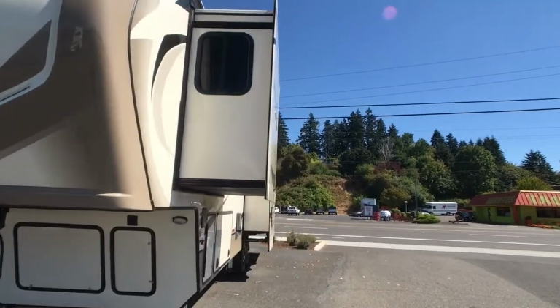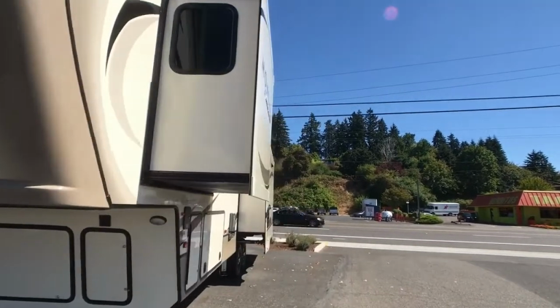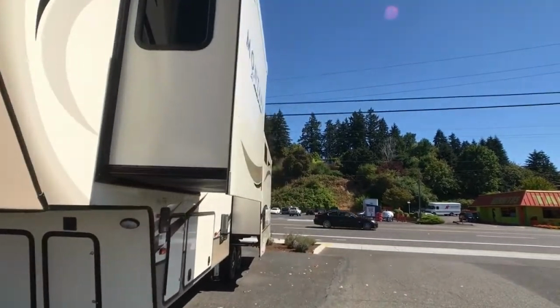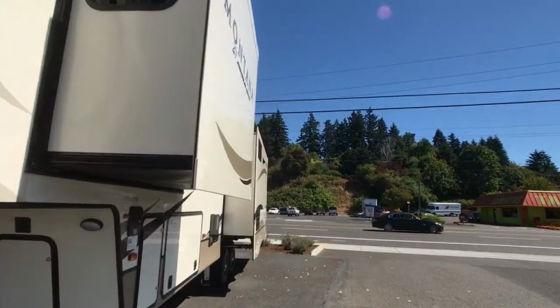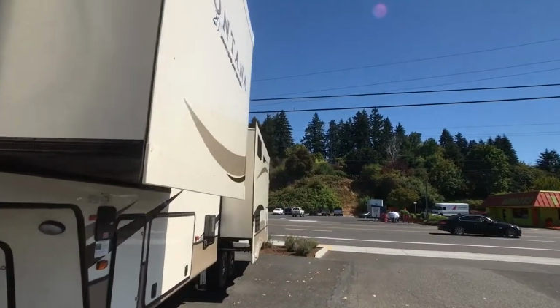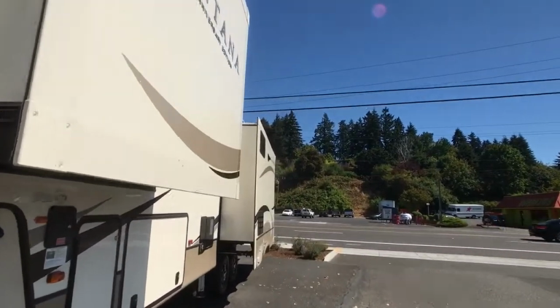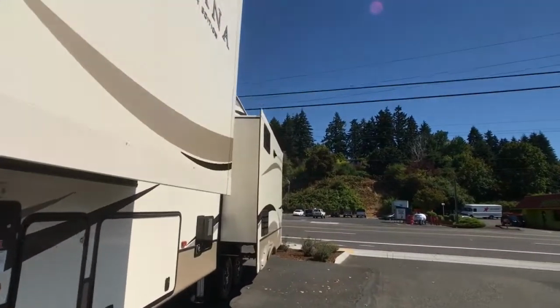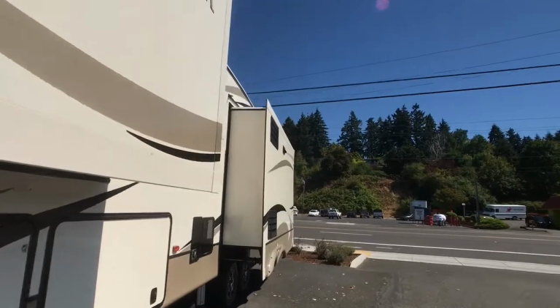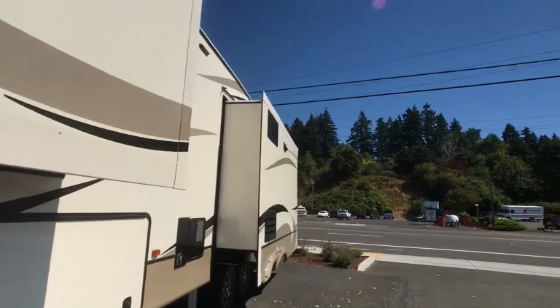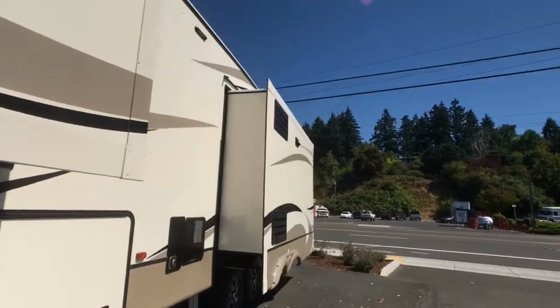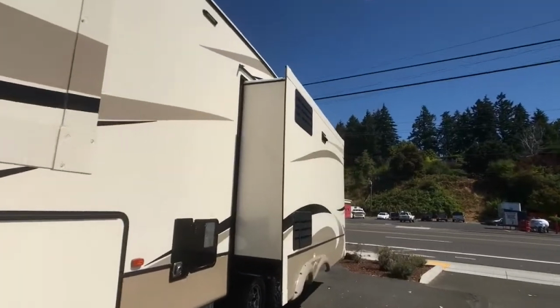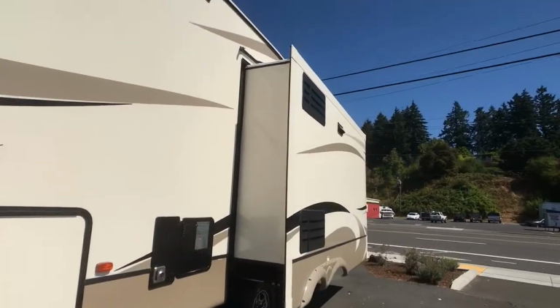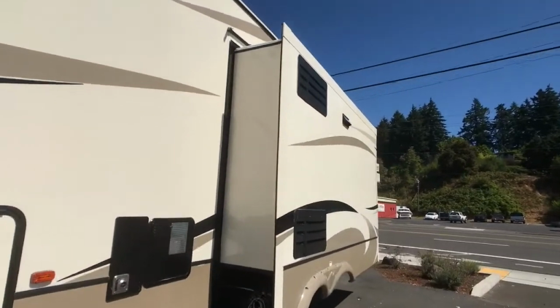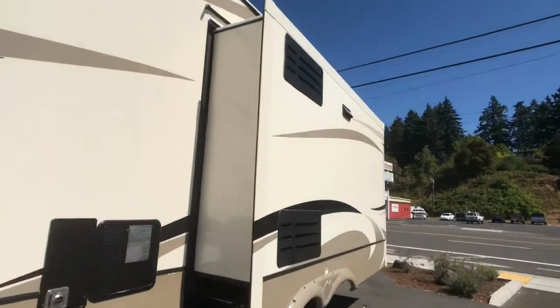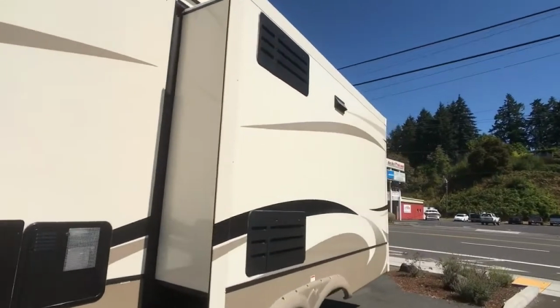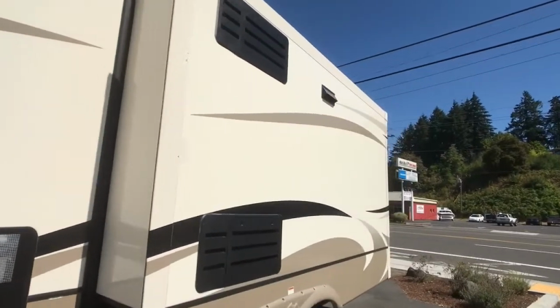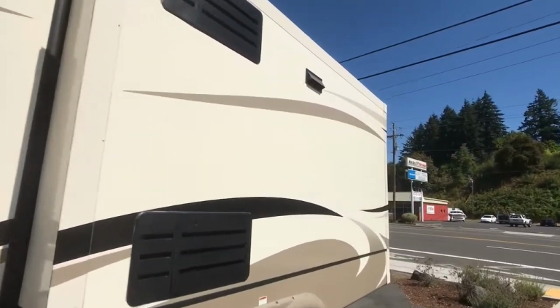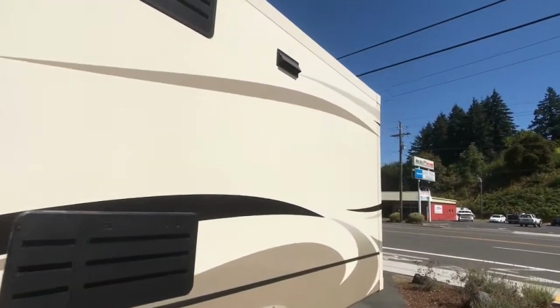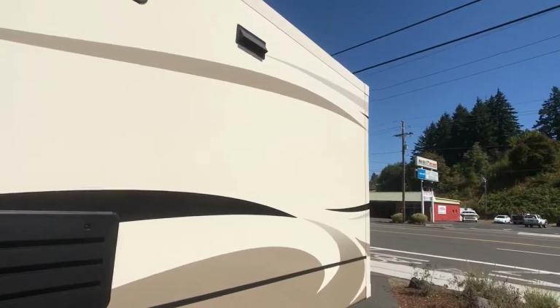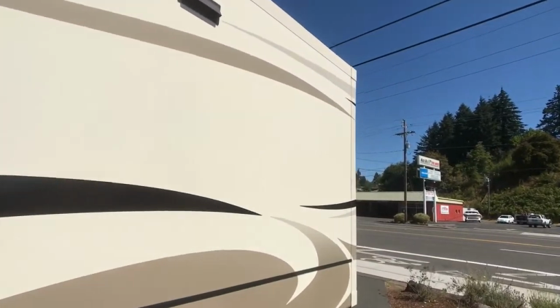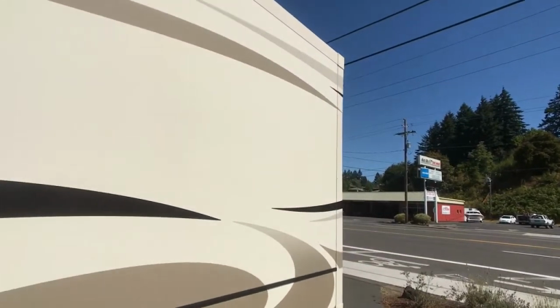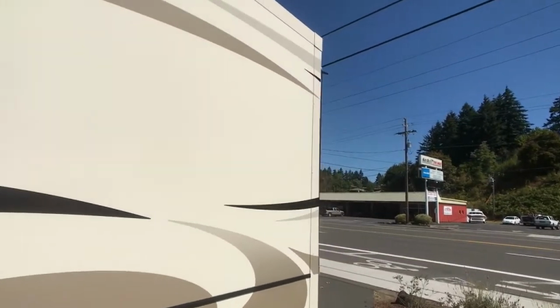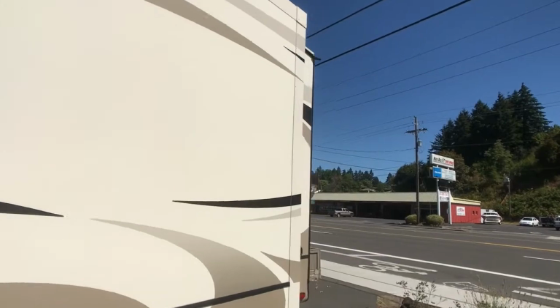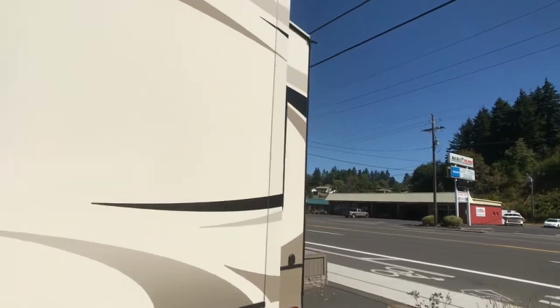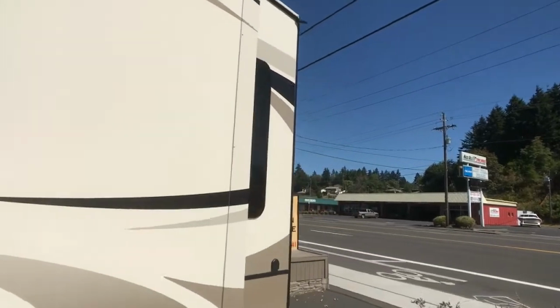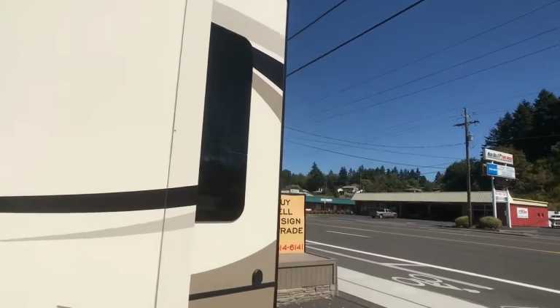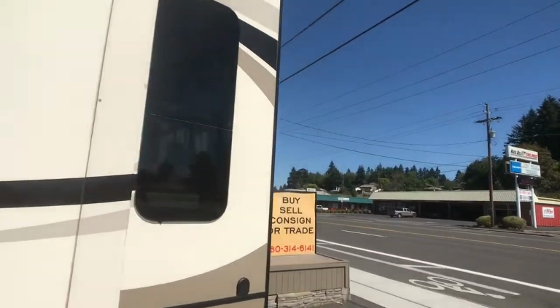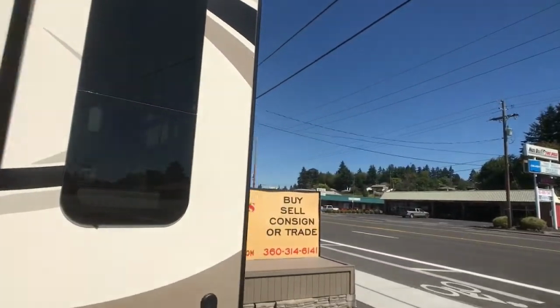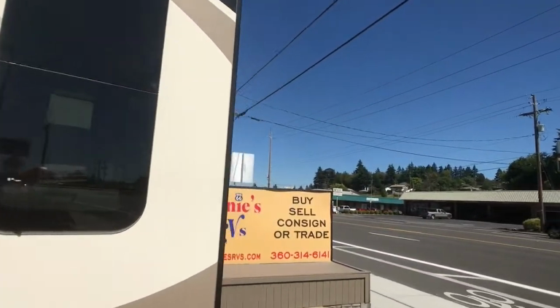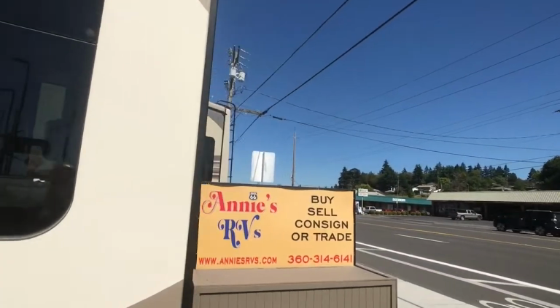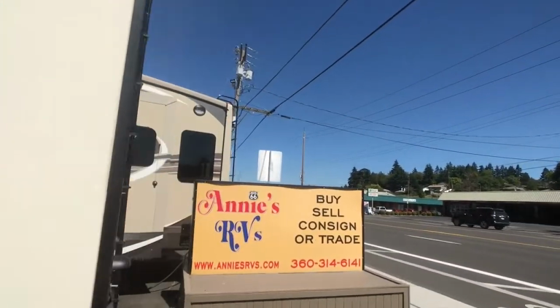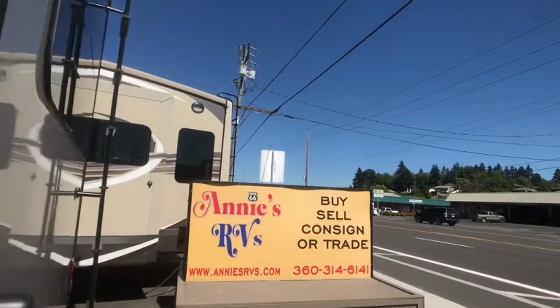This is a 2019 Montana 3120 RL. This 20th anniversary edition fifth wheel comes with a nine-year service contract to protect your investment.